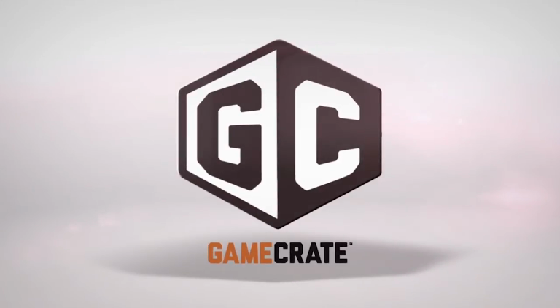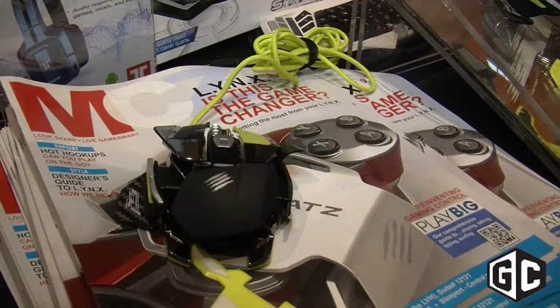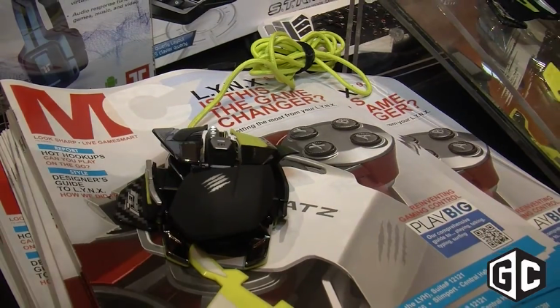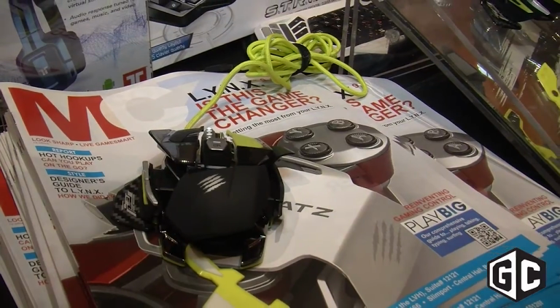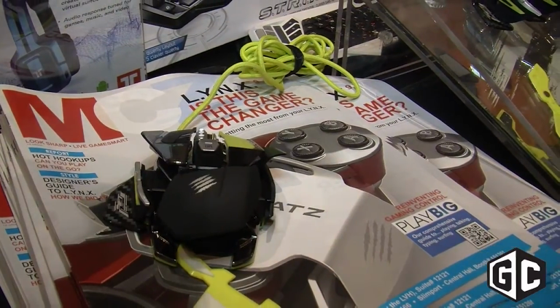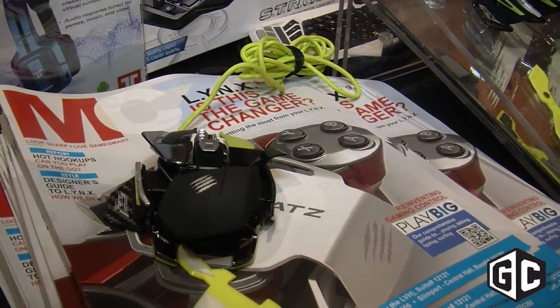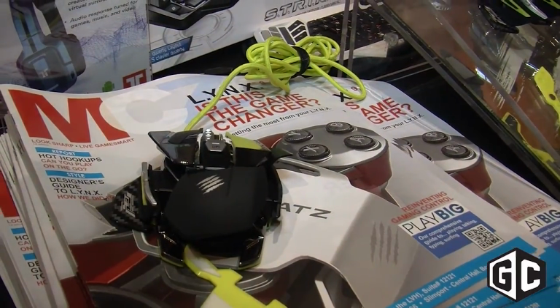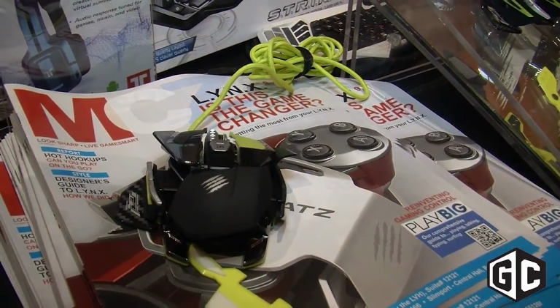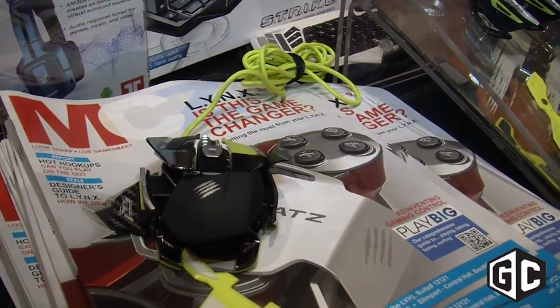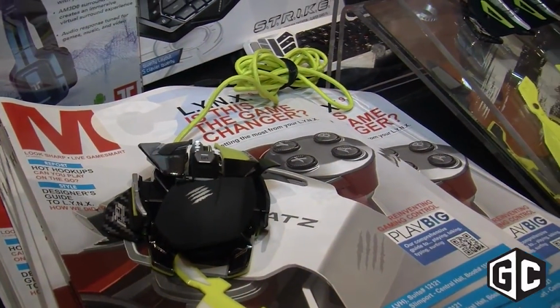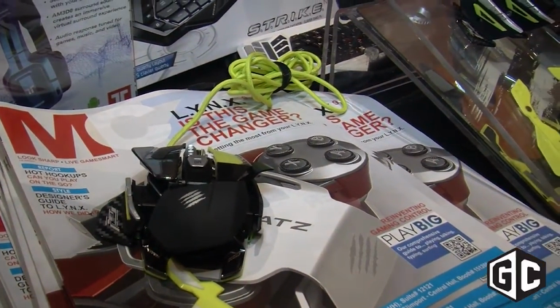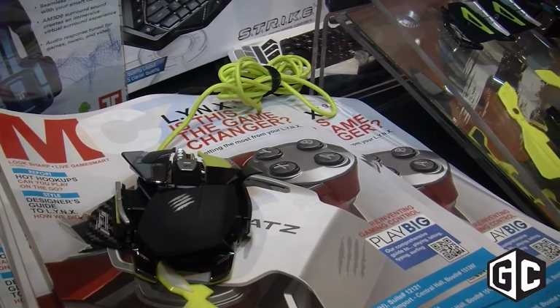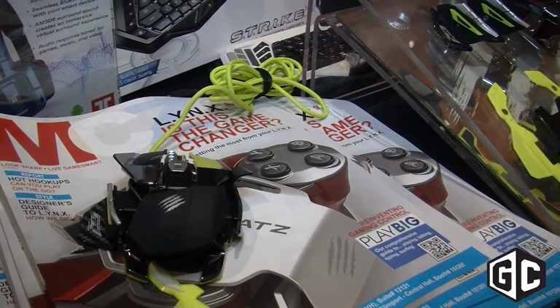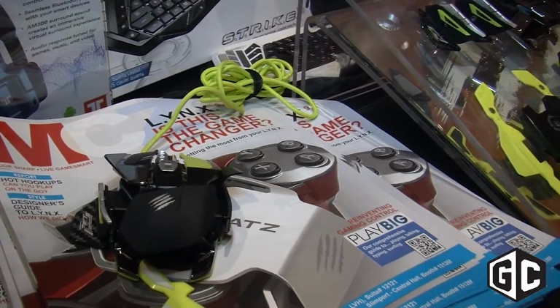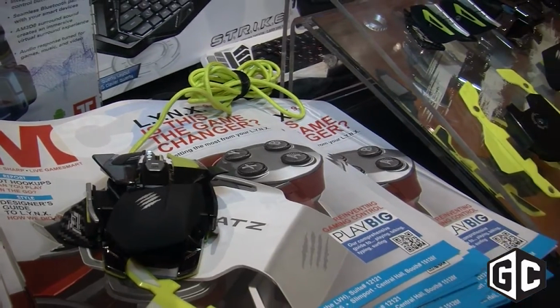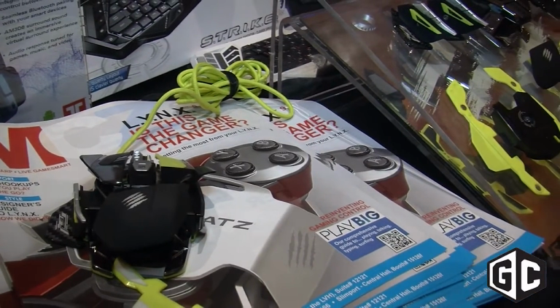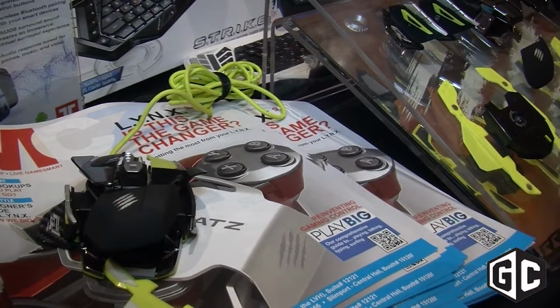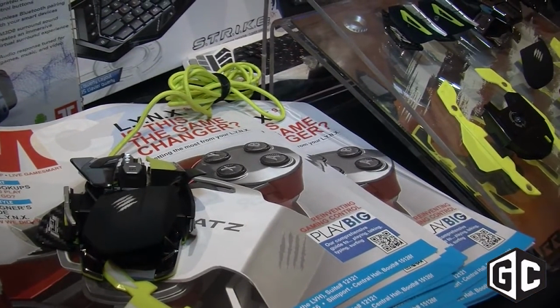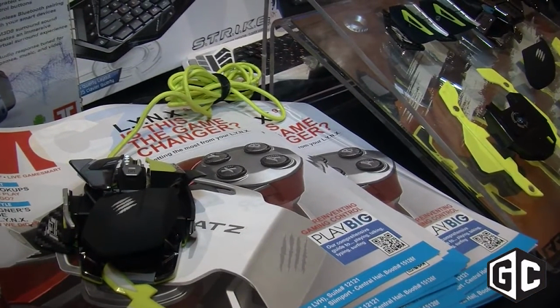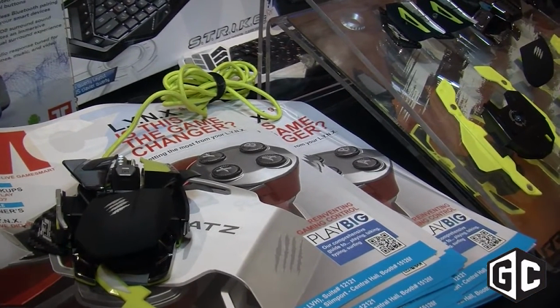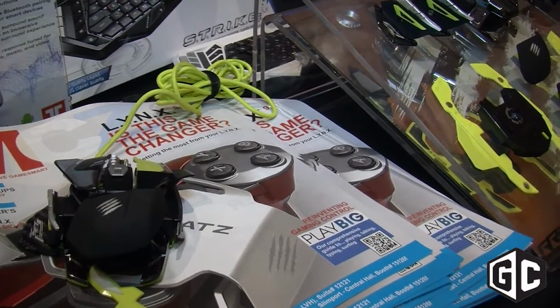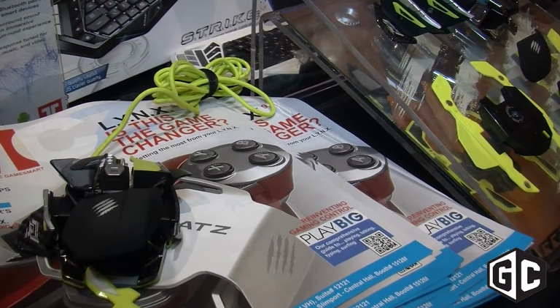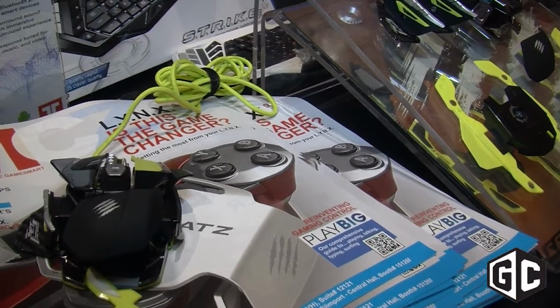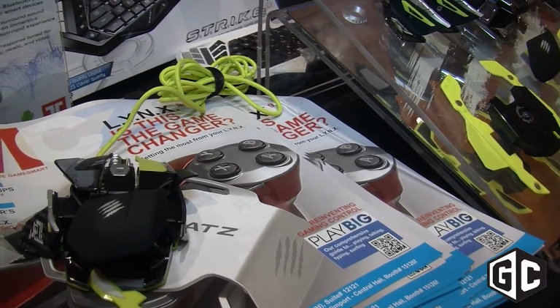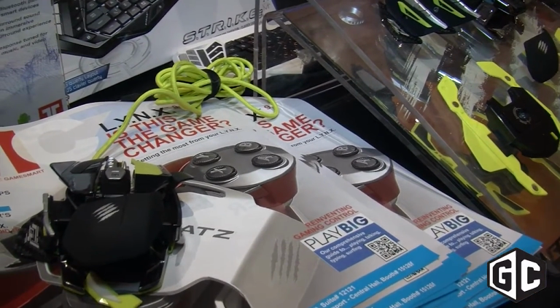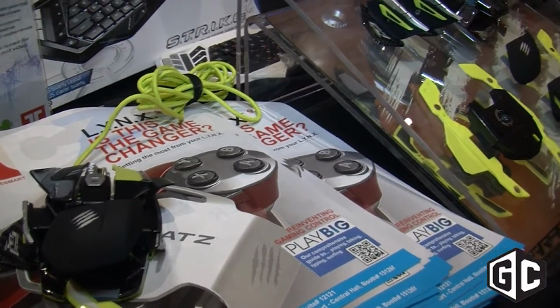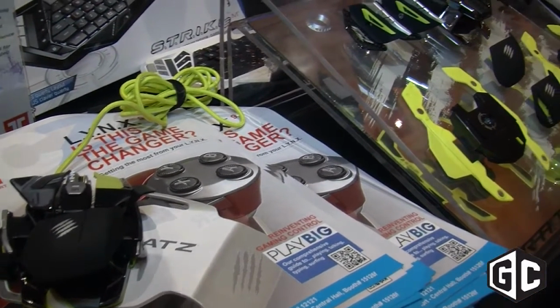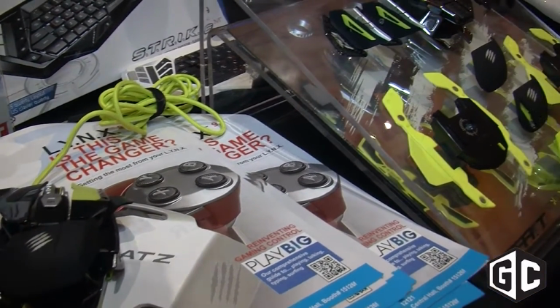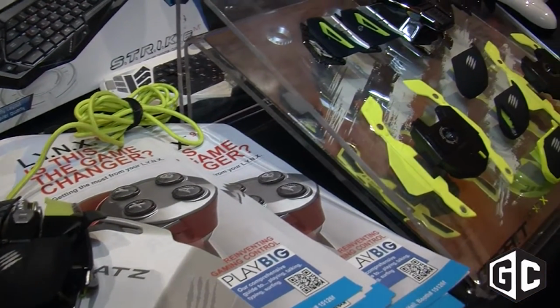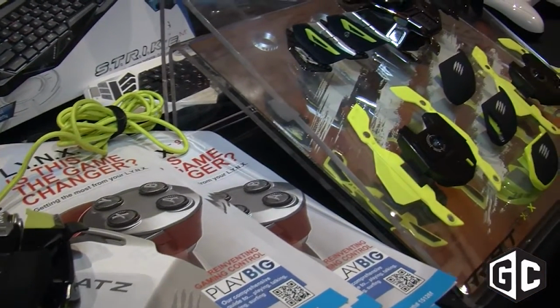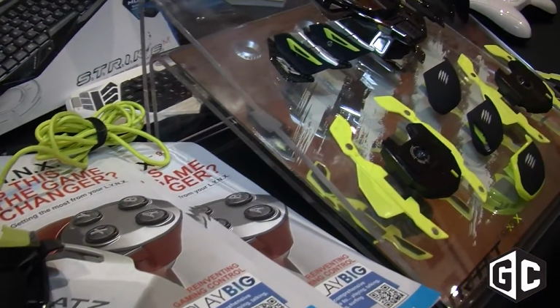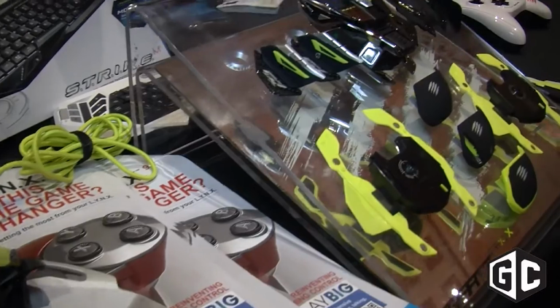Hey everybody, this is Alex the big boy Veri. I'm the global PR director for Mad Catz. We're here at CES 2015, and we've just unveiled a brand new product today.